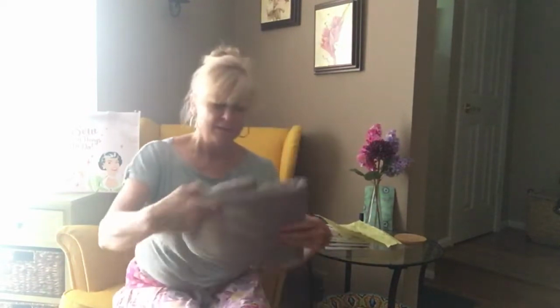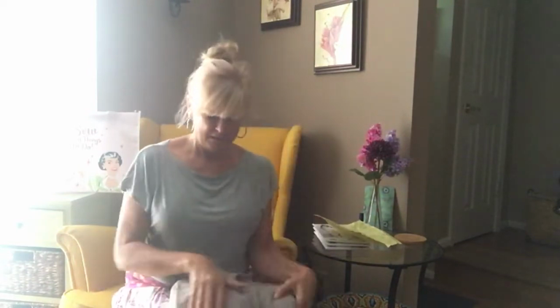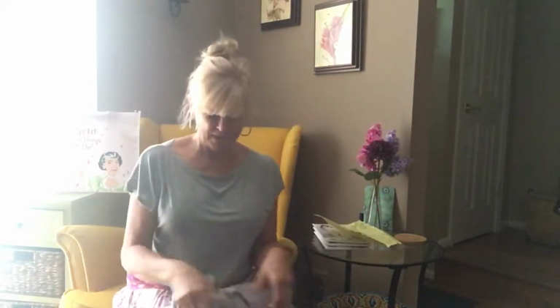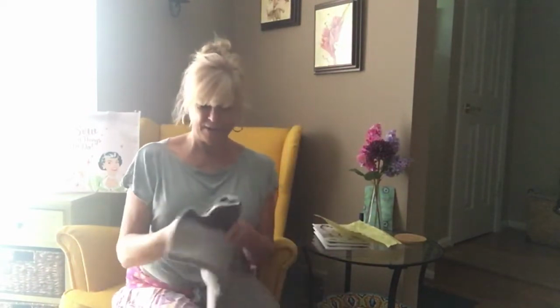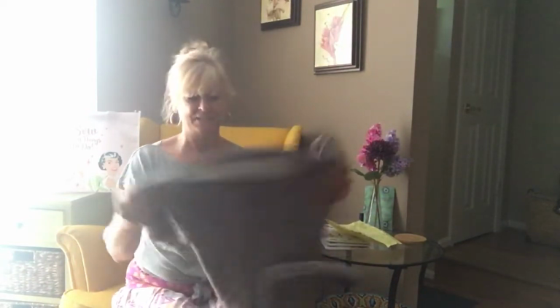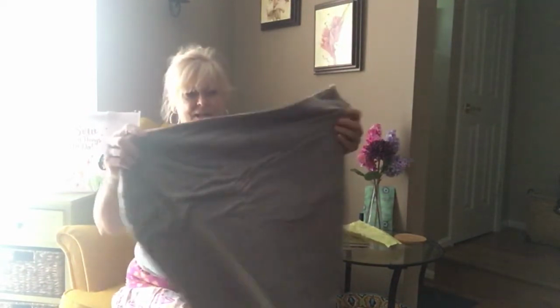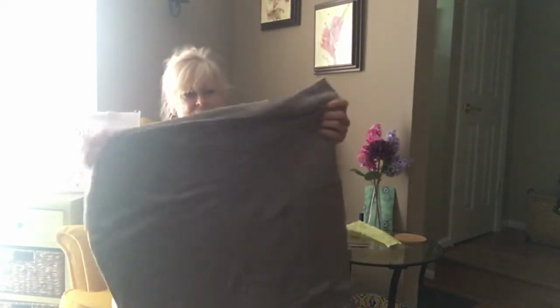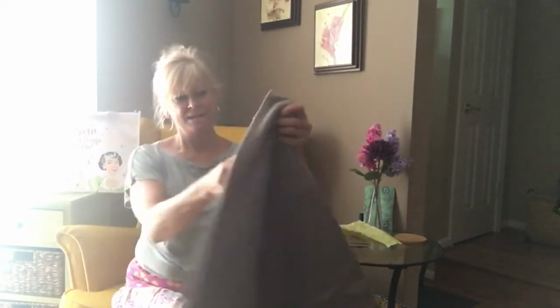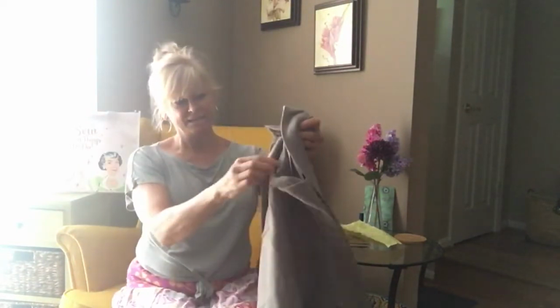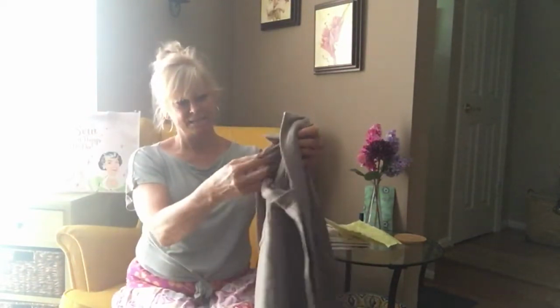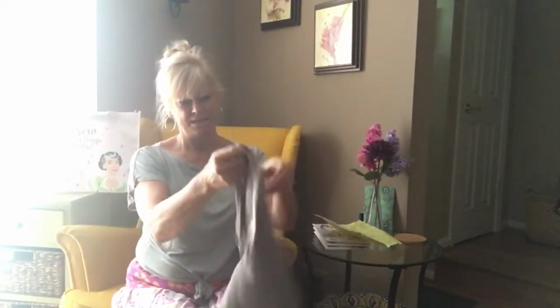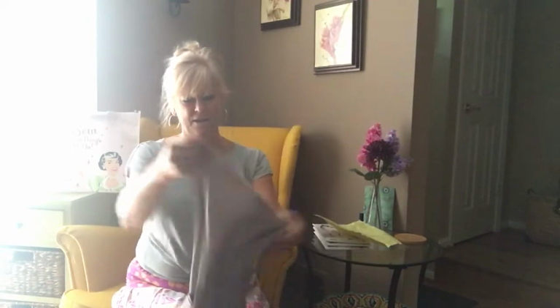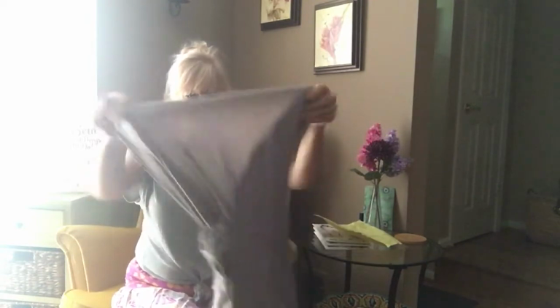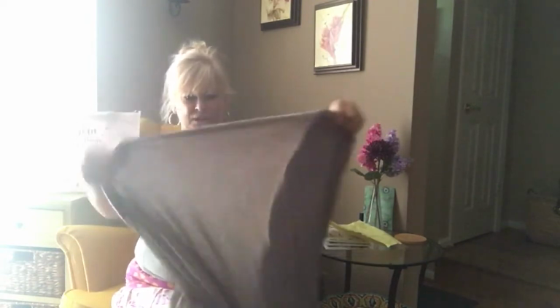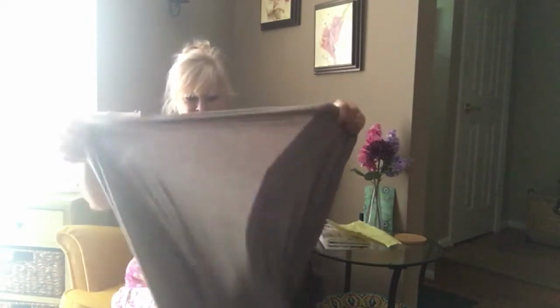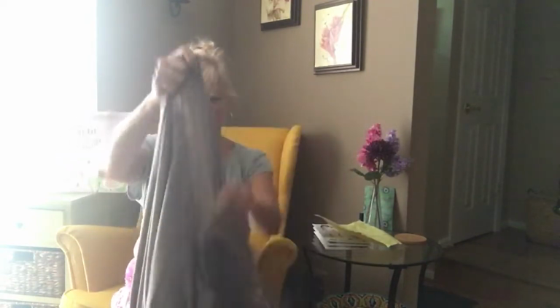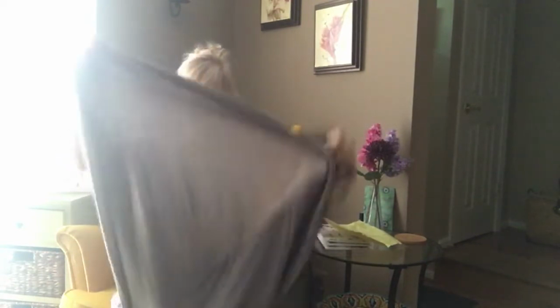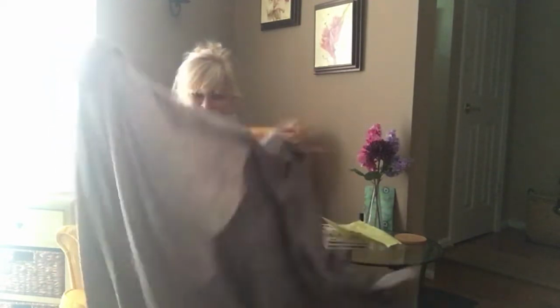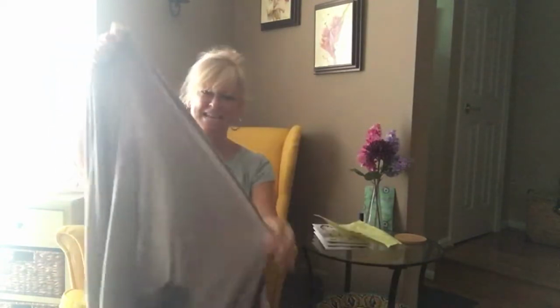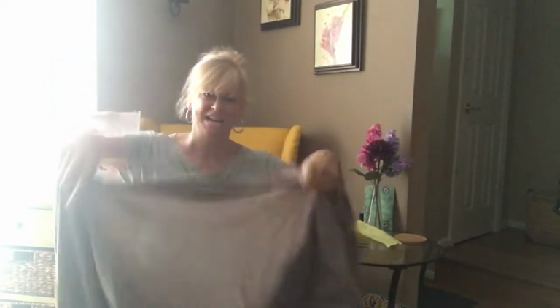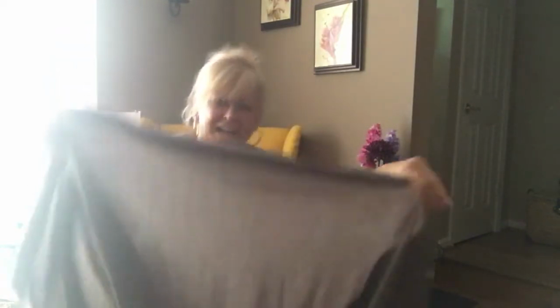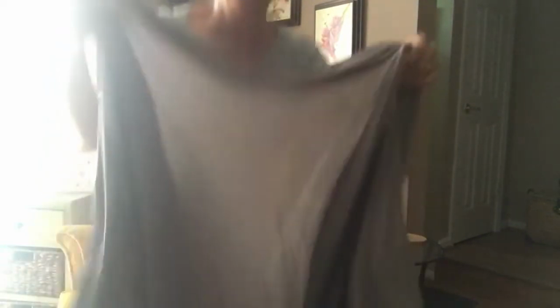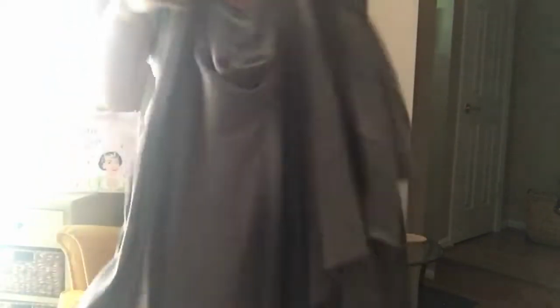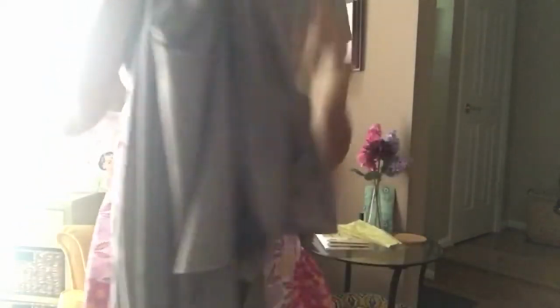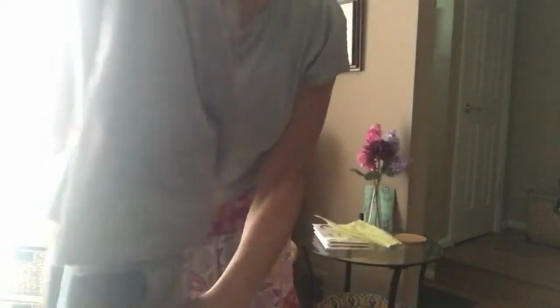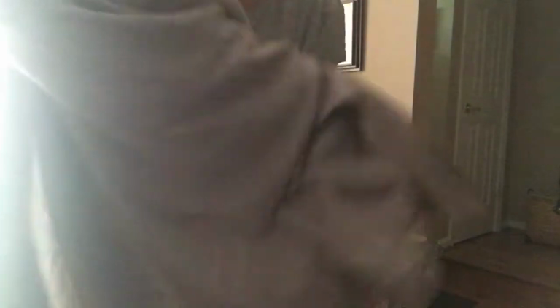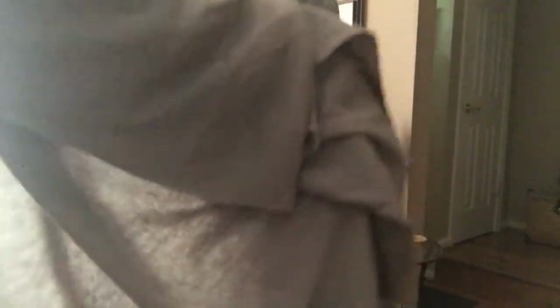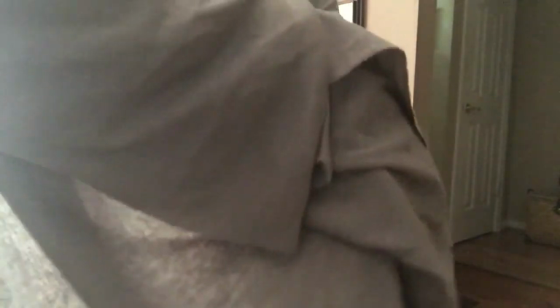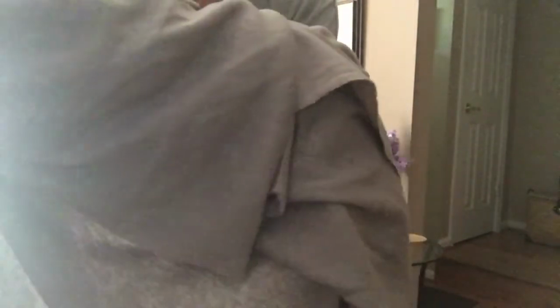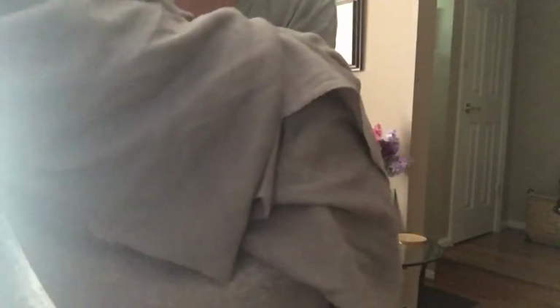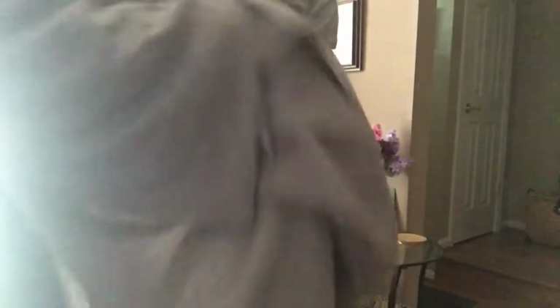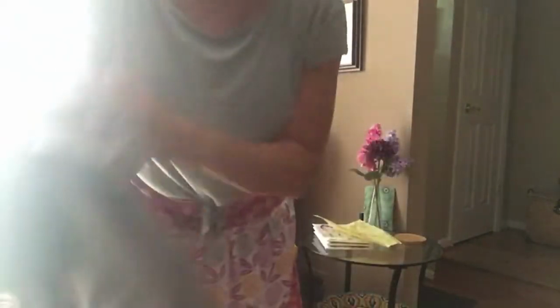Here we have a nice knit for tops. It's thin, it's a taupe color, and it's a rayon knit.